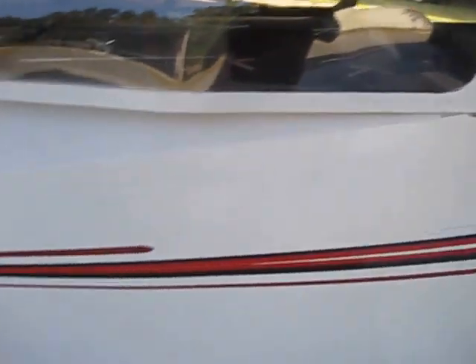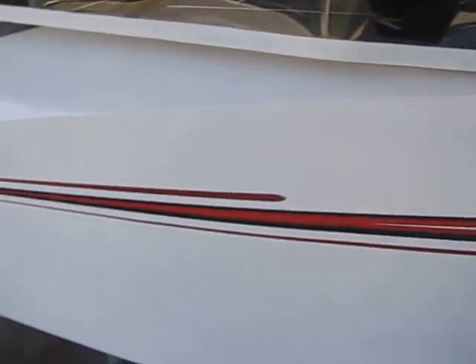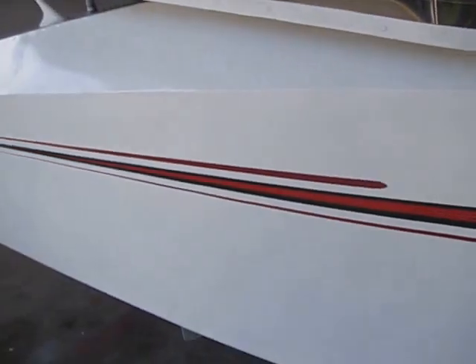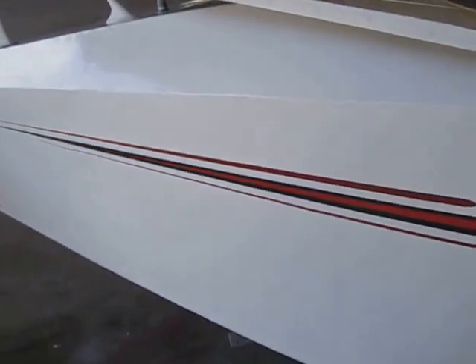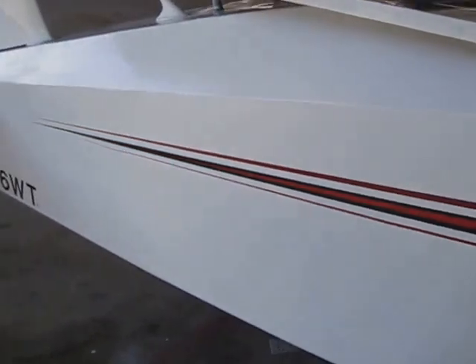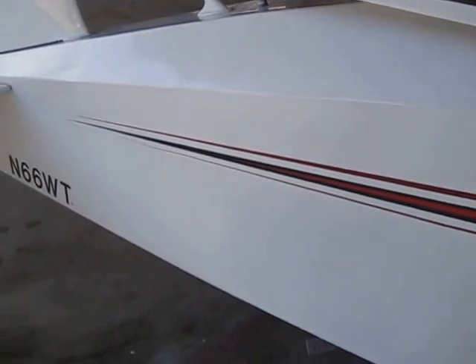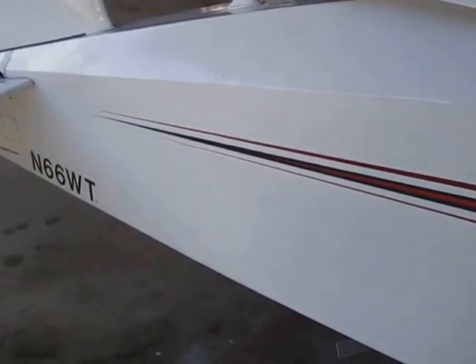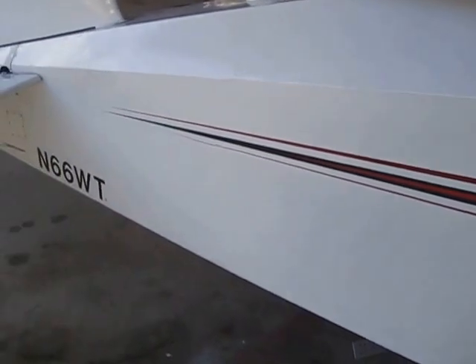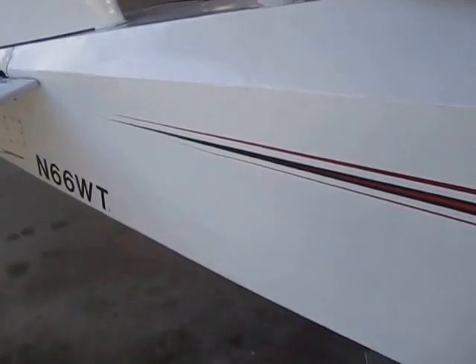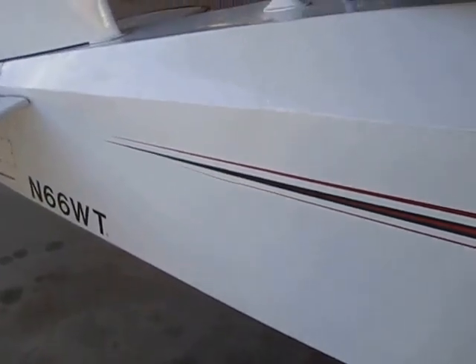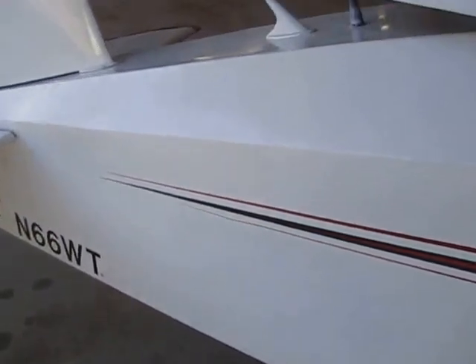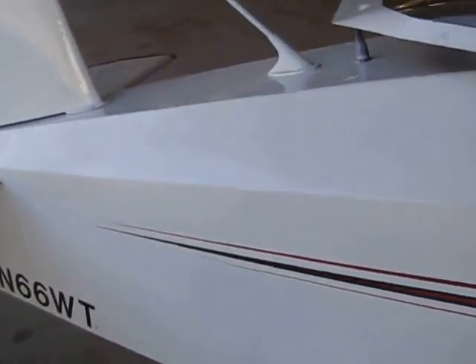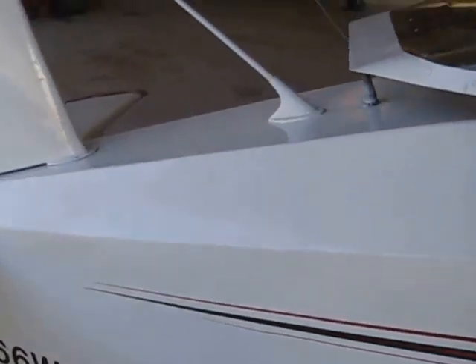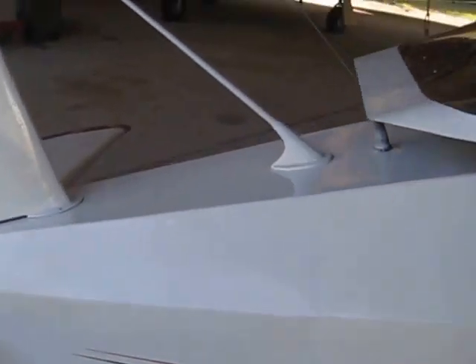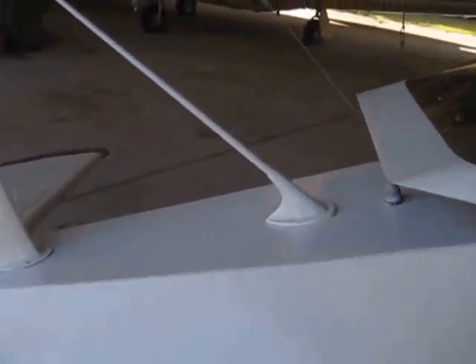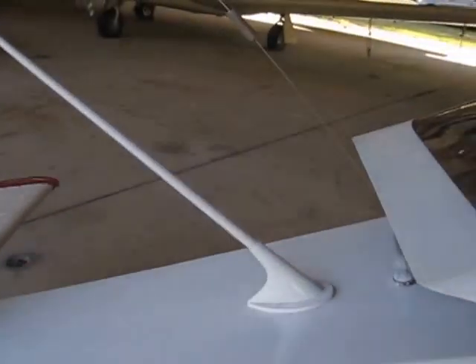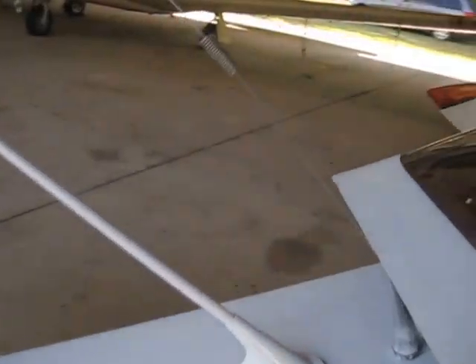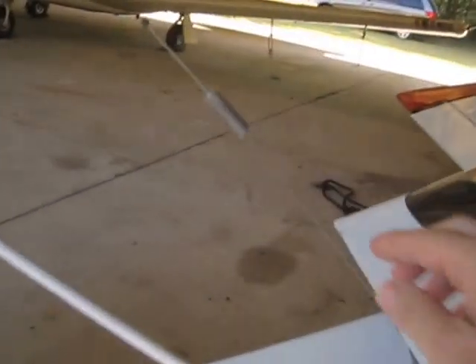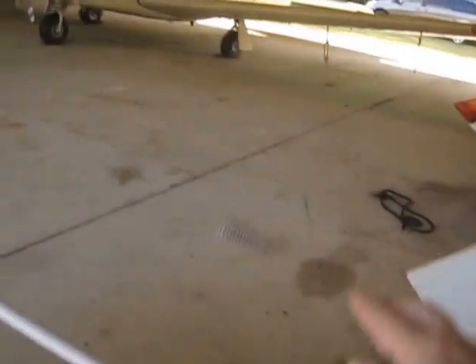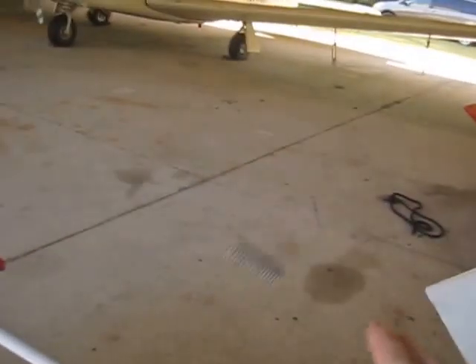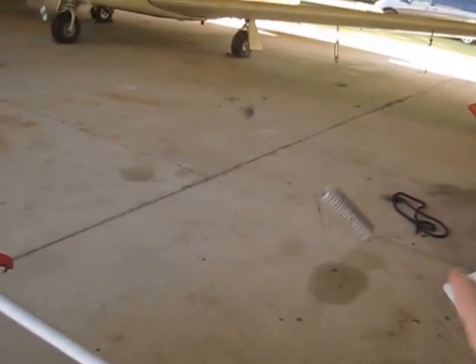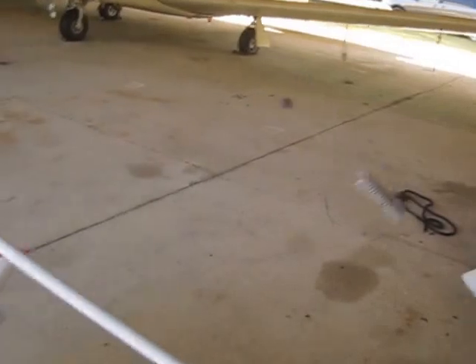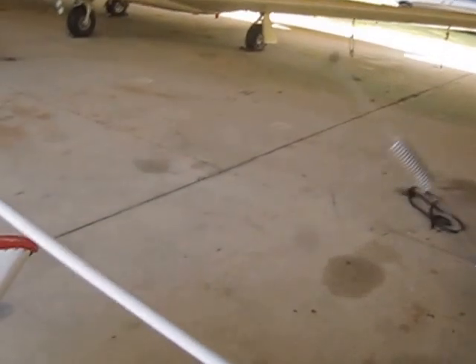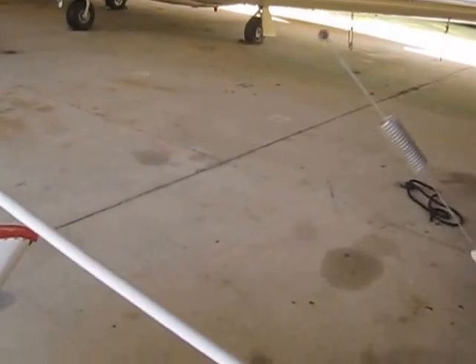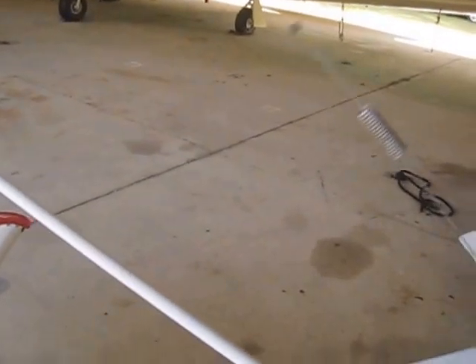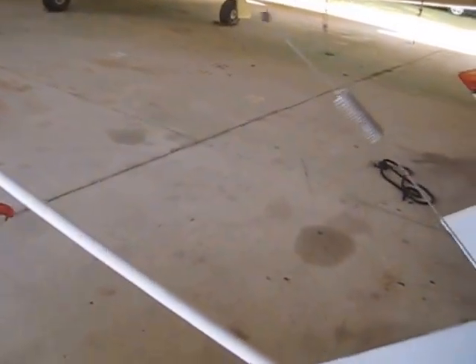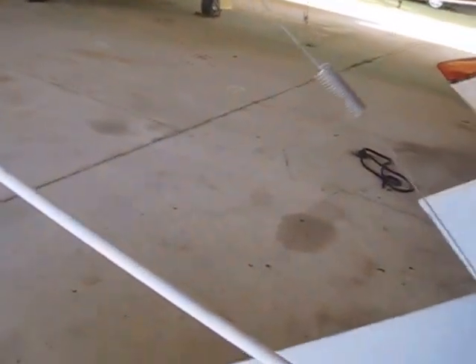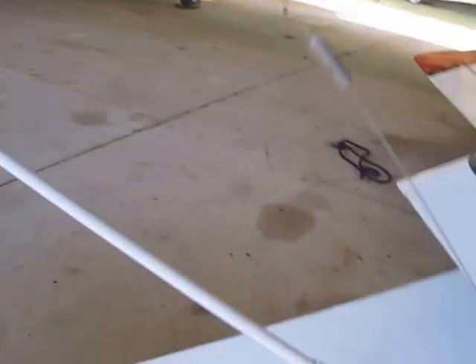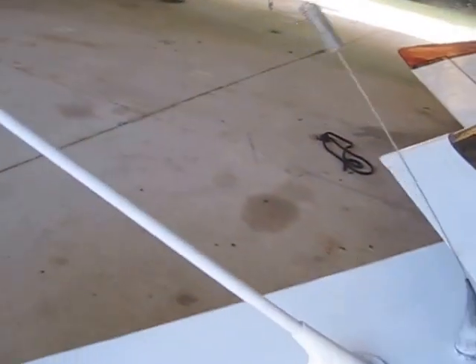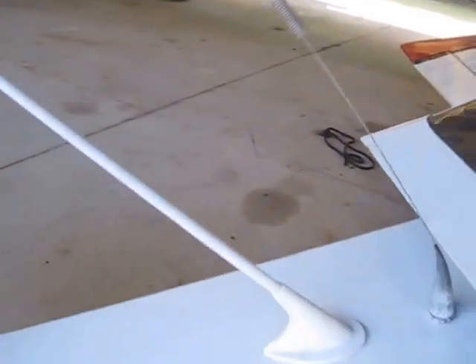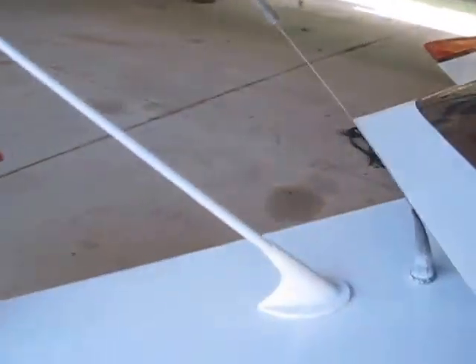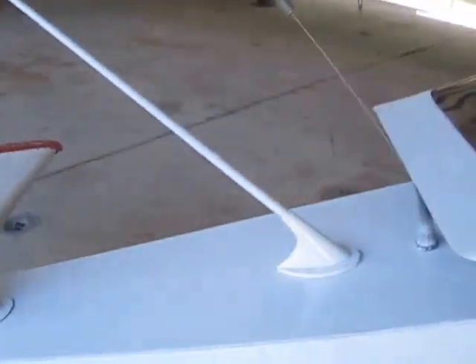Down the right side of the fuselage, there's a static port back here. This is a functional ELT antenna. This other one was here just to cover a hole — it's not connected to anything.